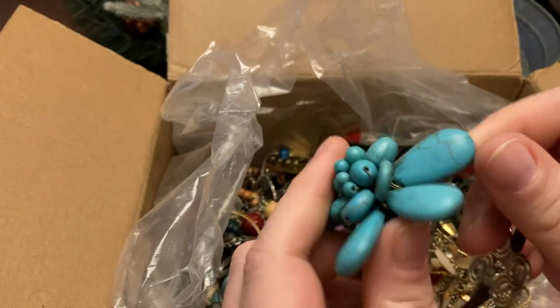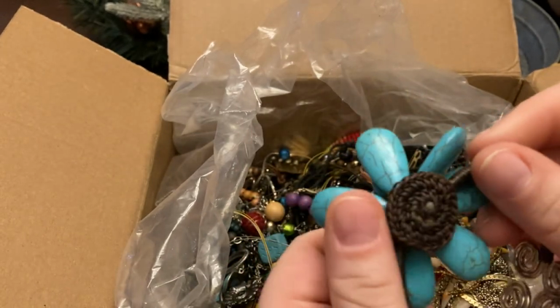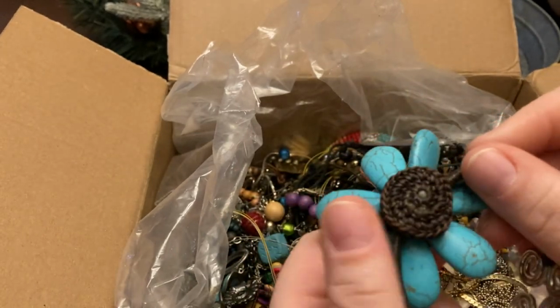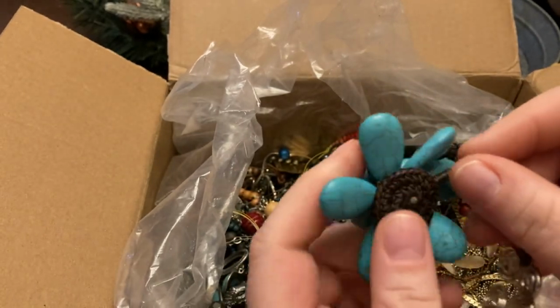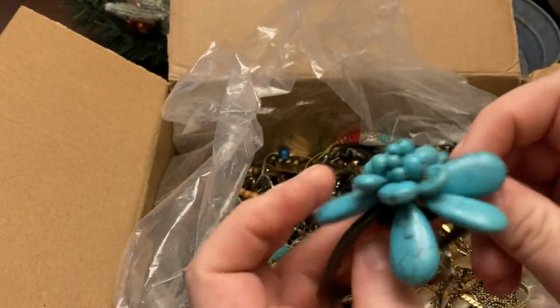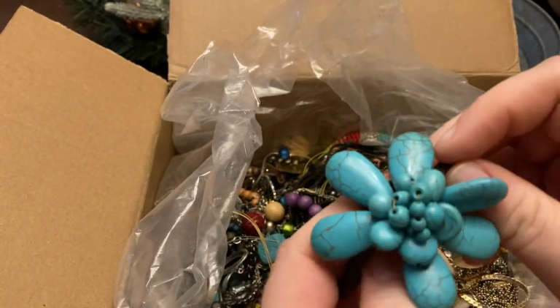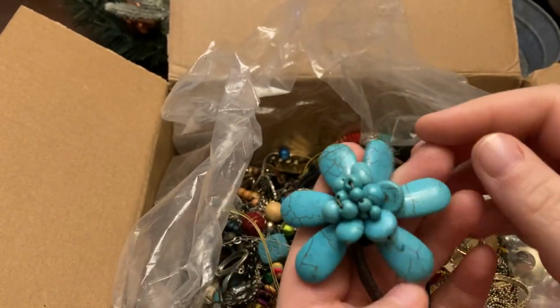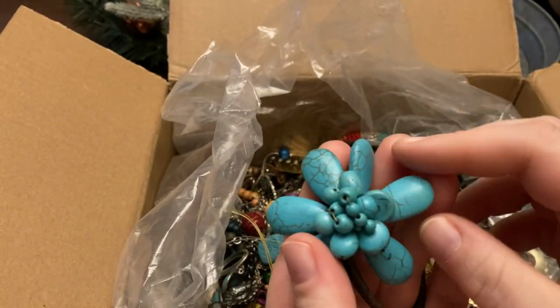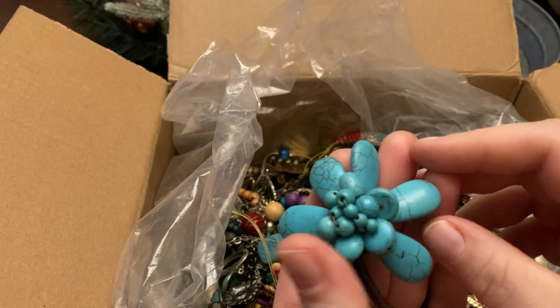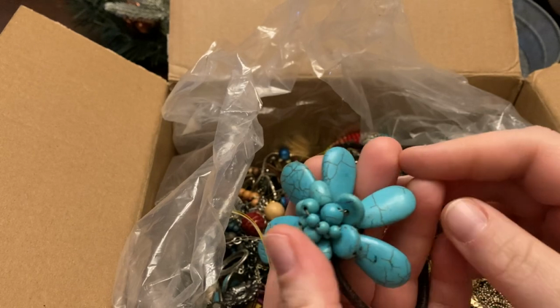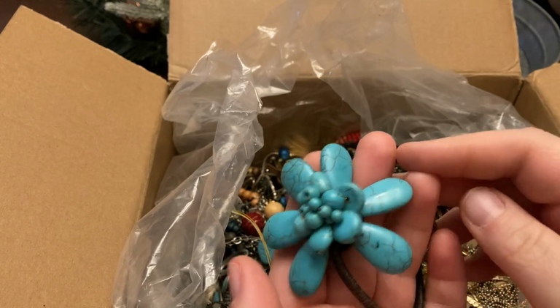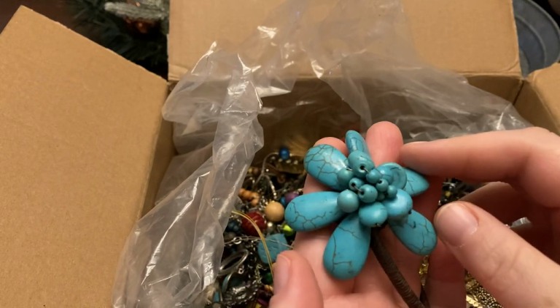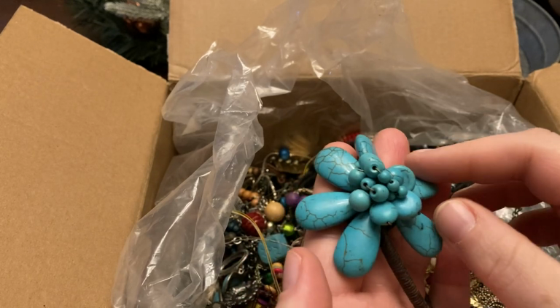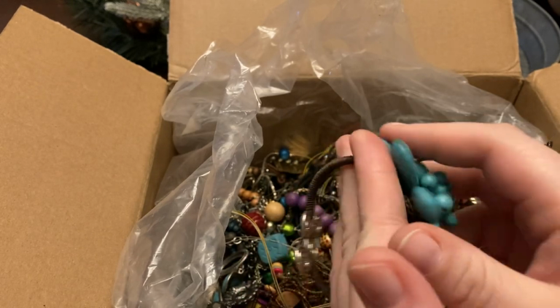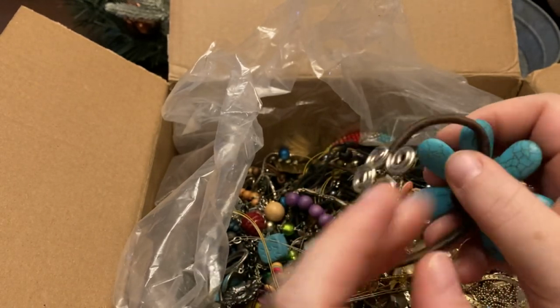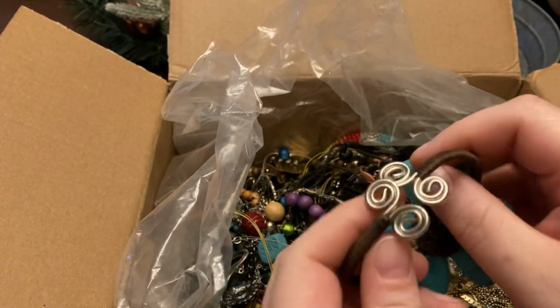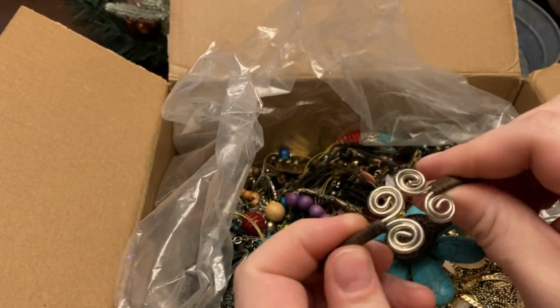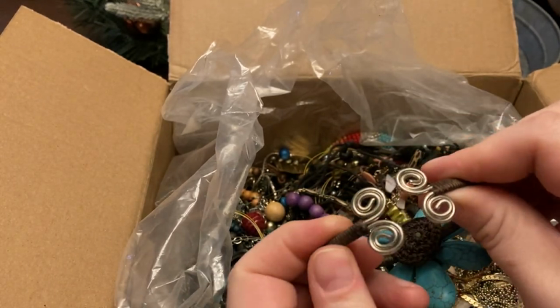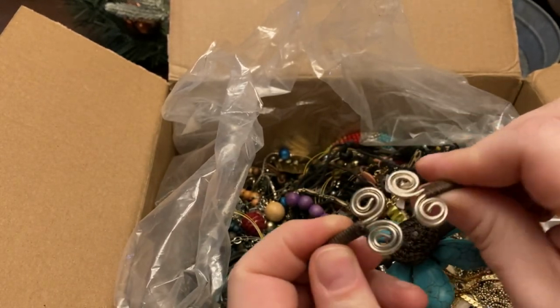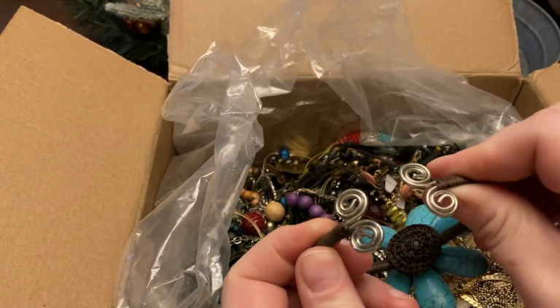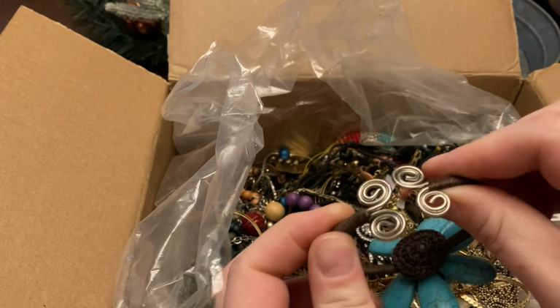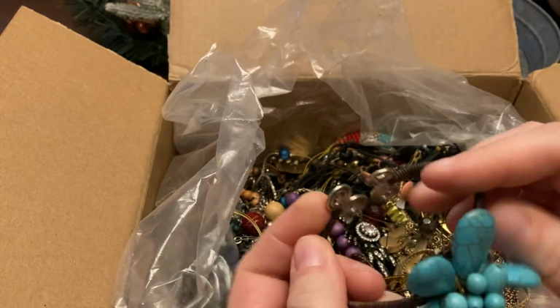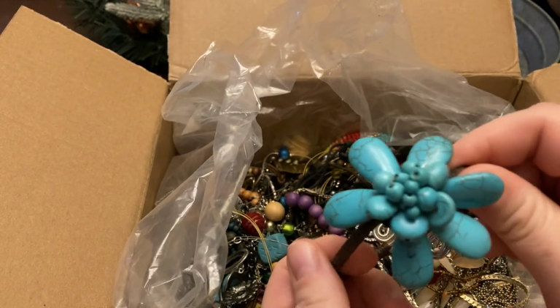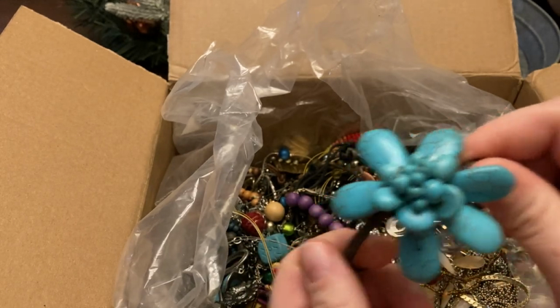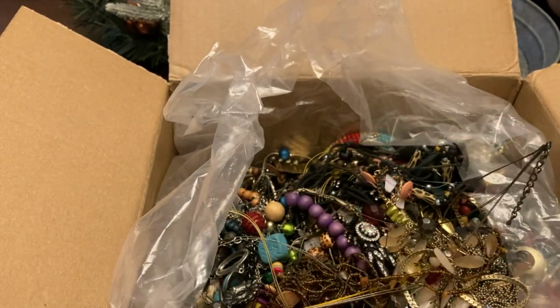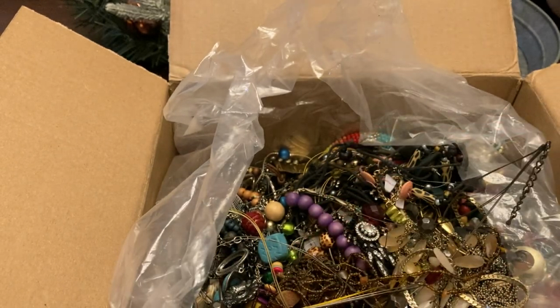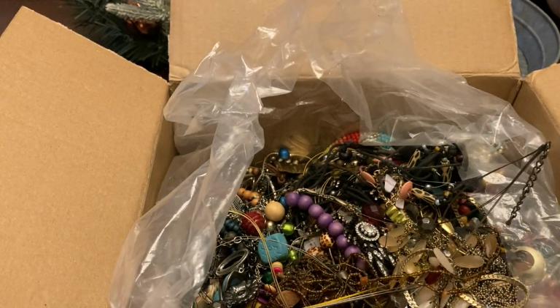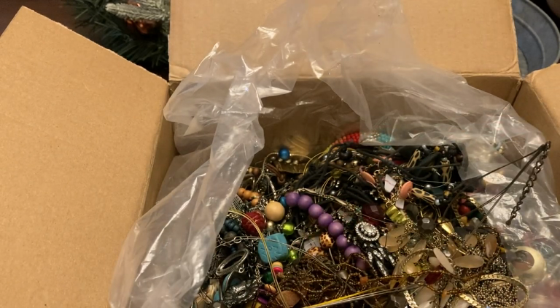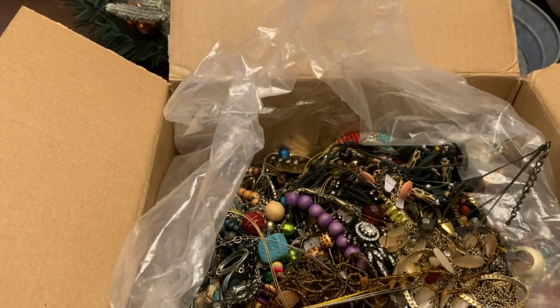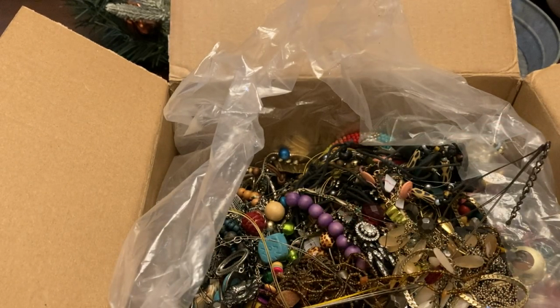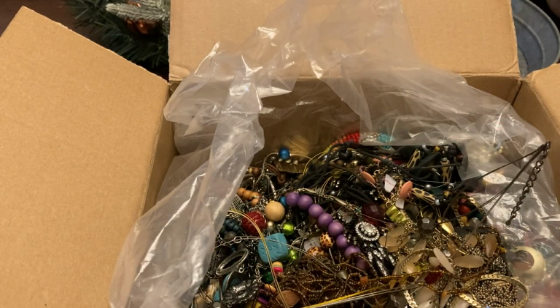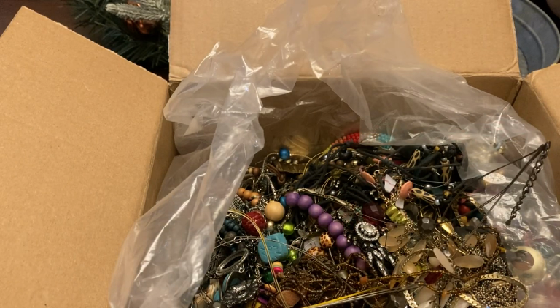That's going to be hematite dyed to look like turquoise. It's a nice bracelet though — that one will sell for sure.